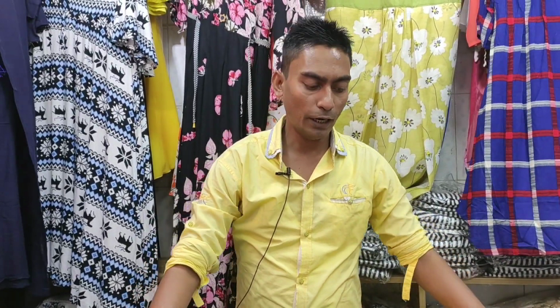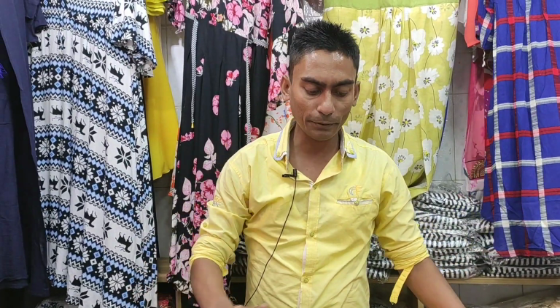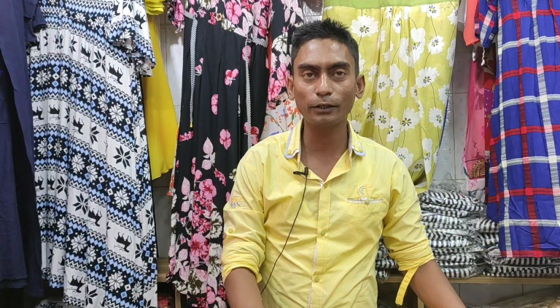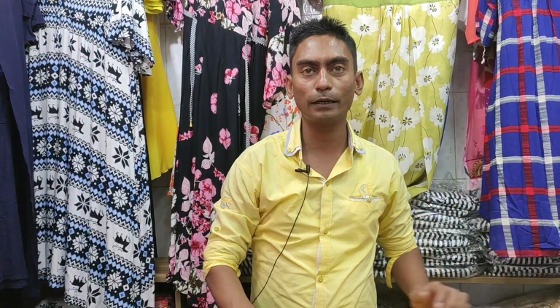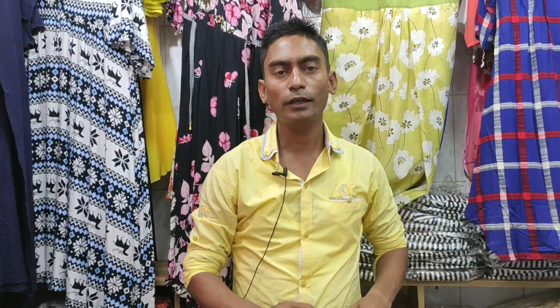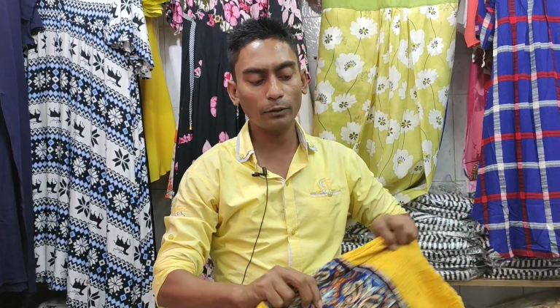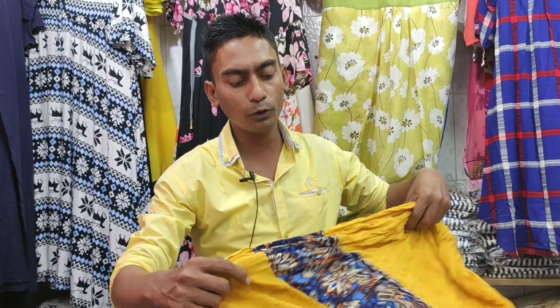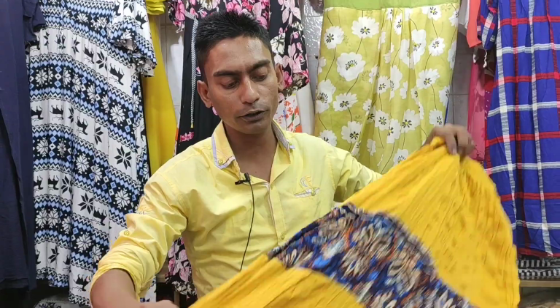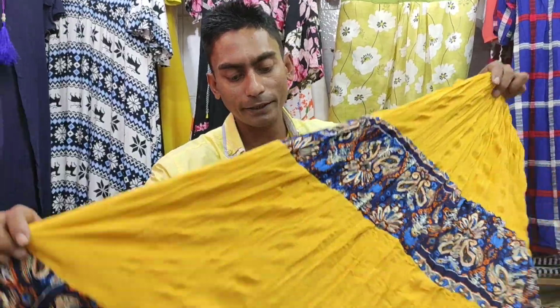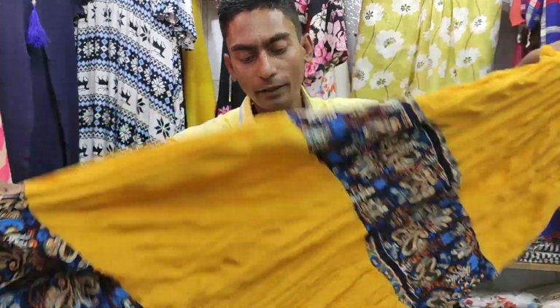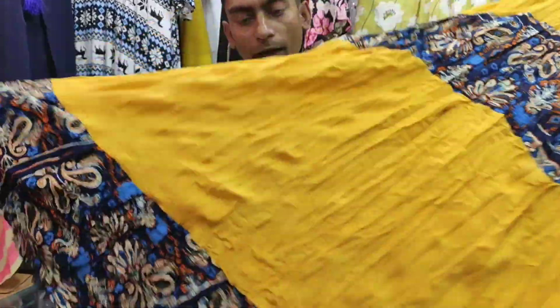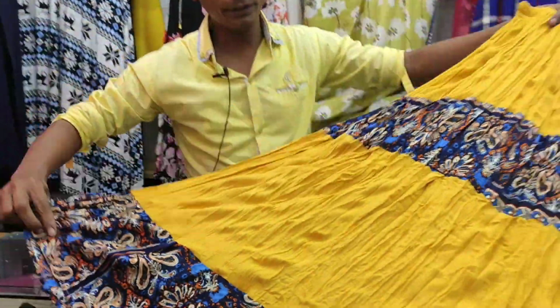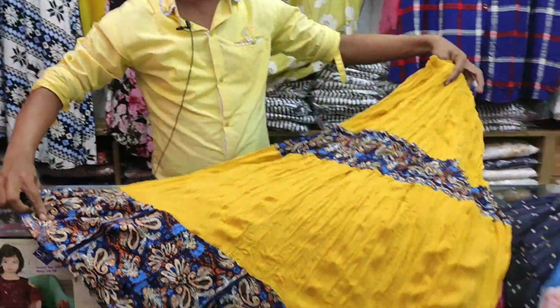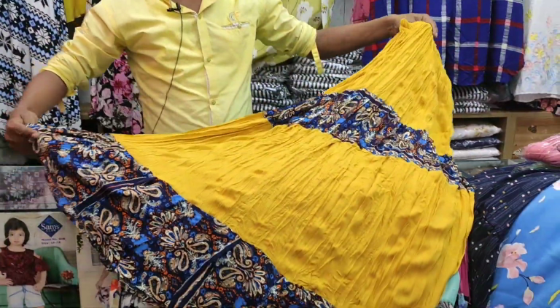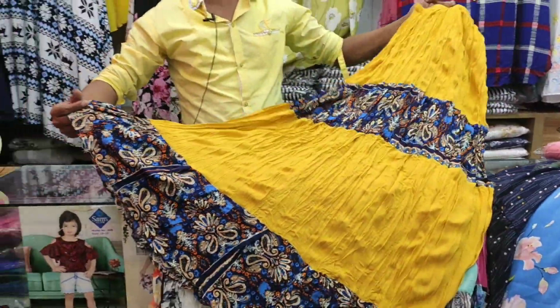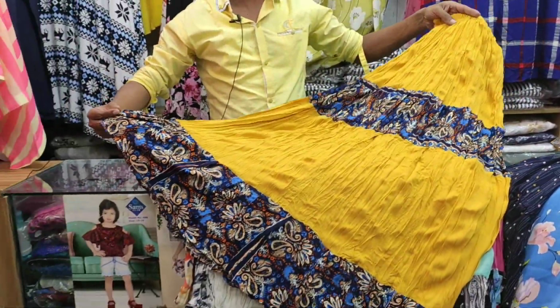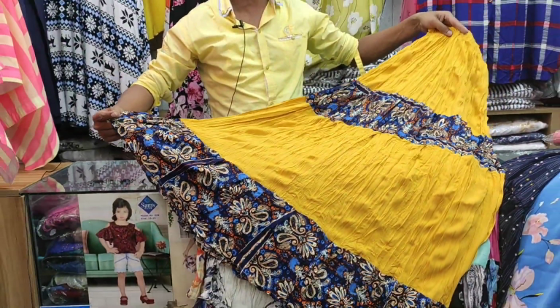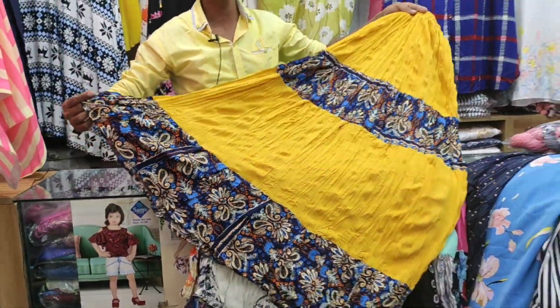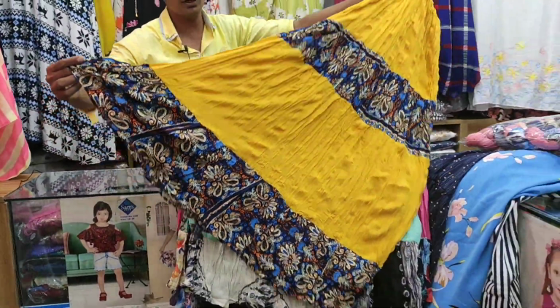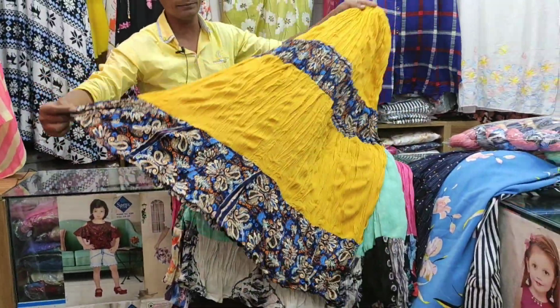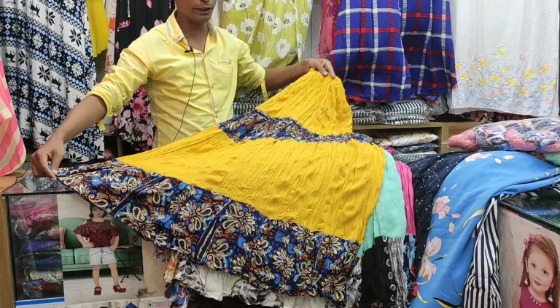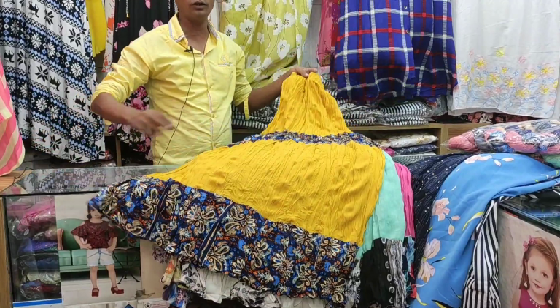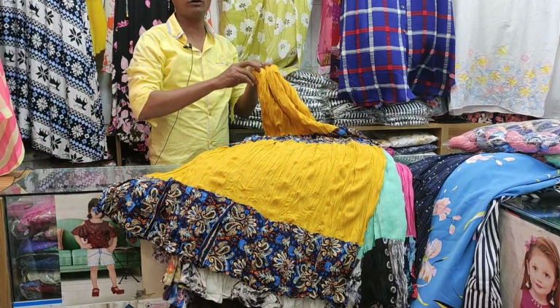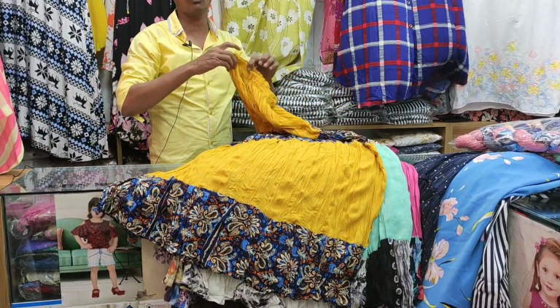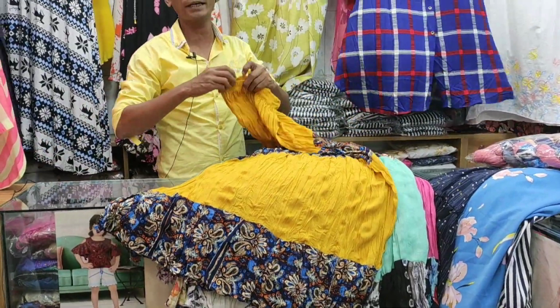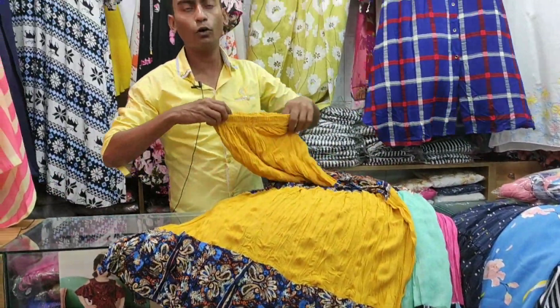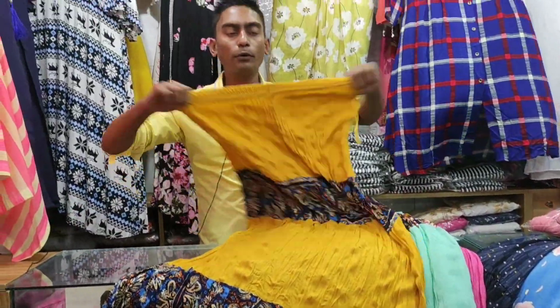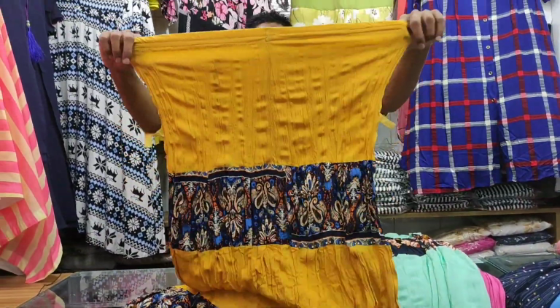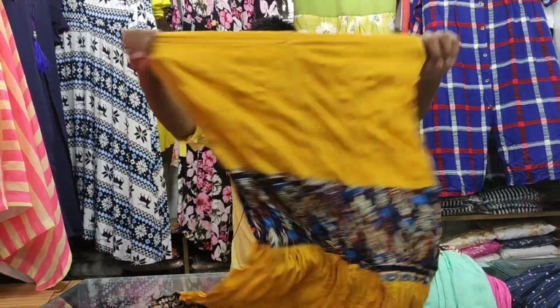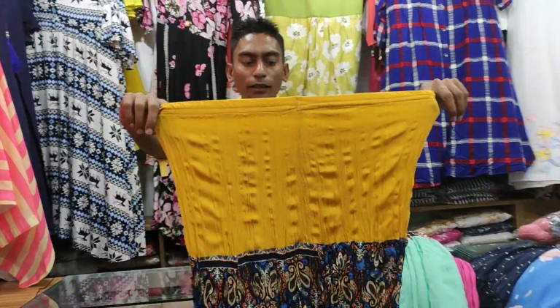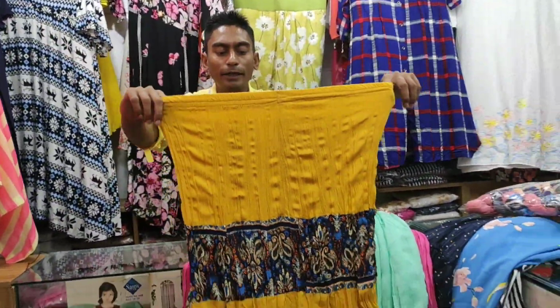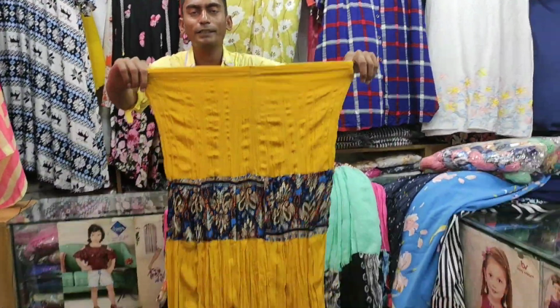Today we will see the design. There are some hotel prices. Today we will see the long skirt collection.